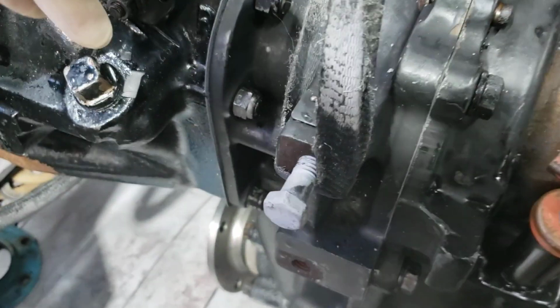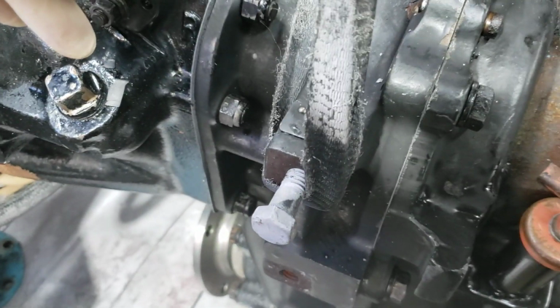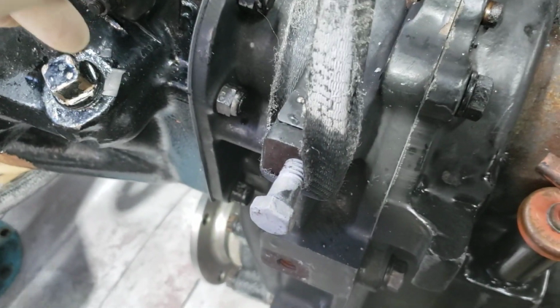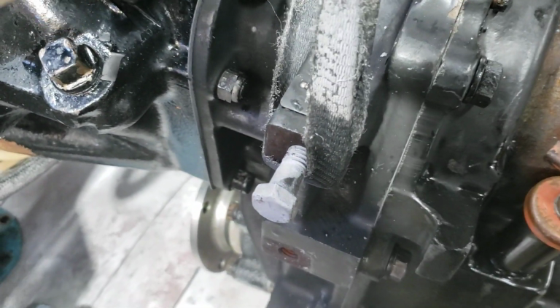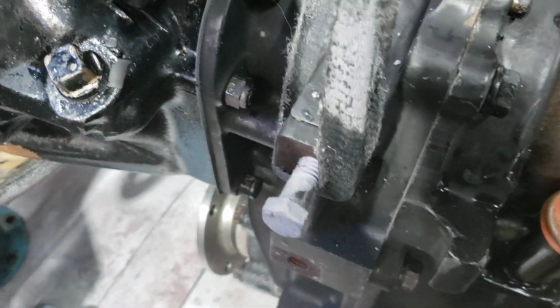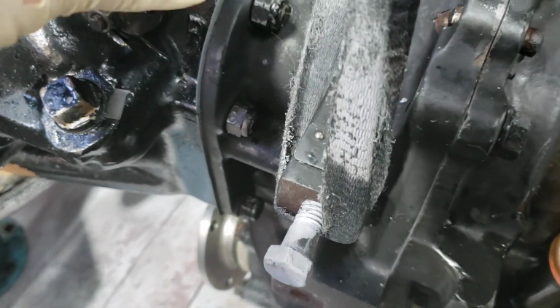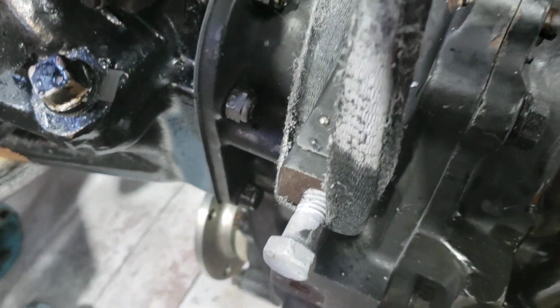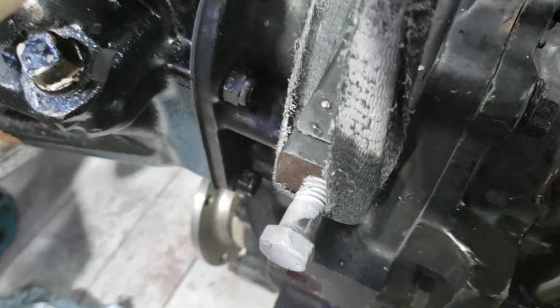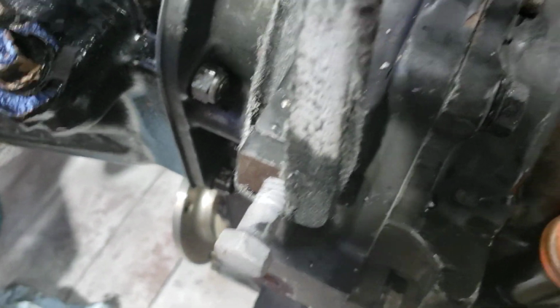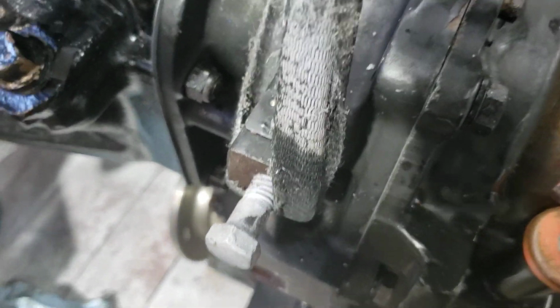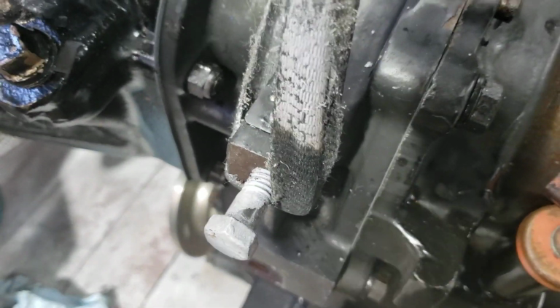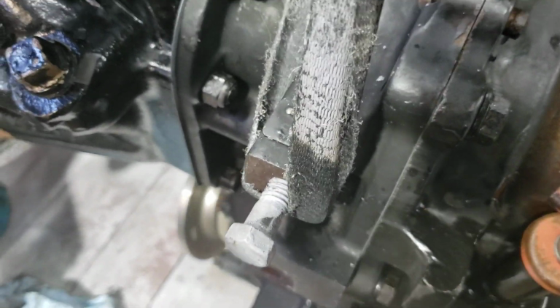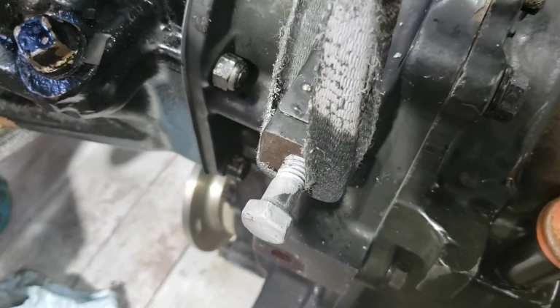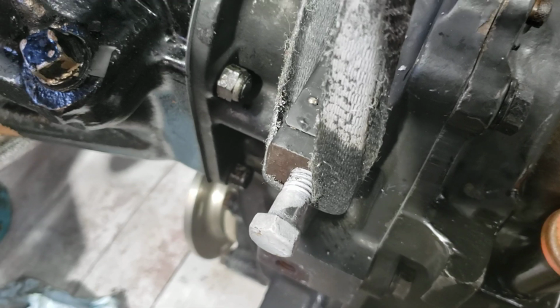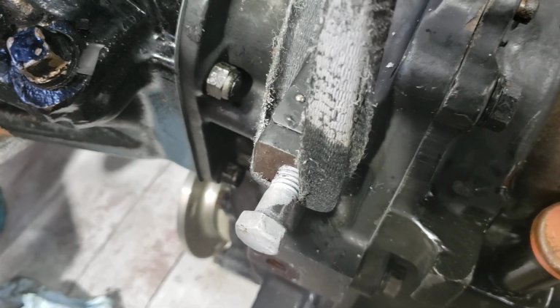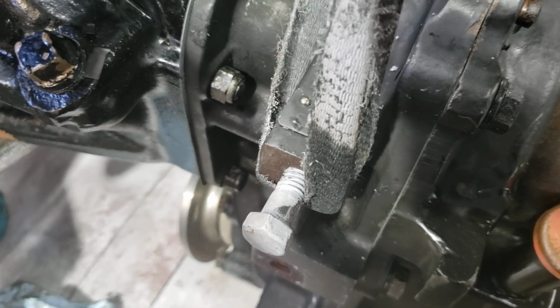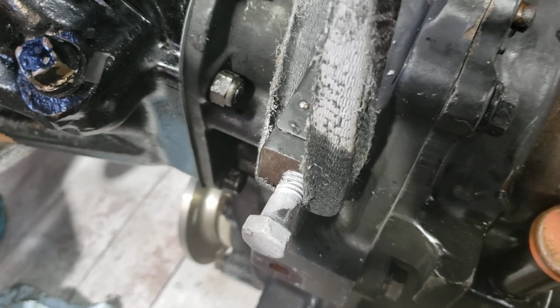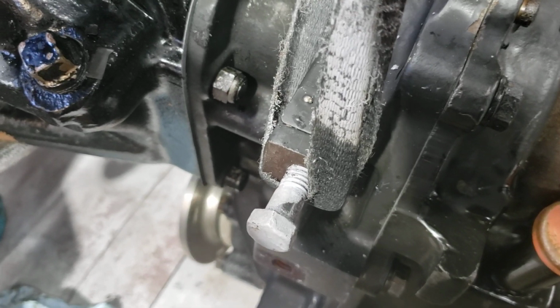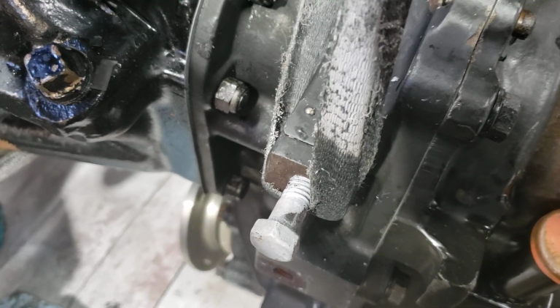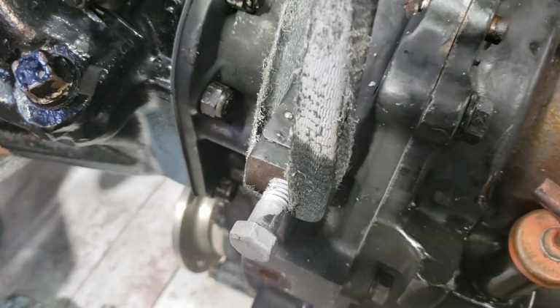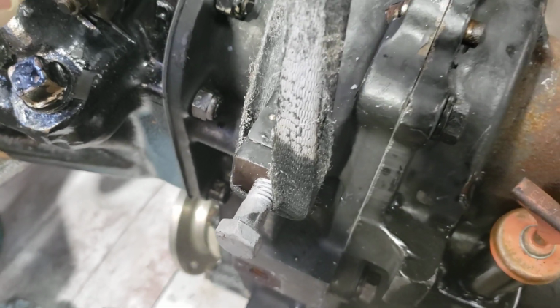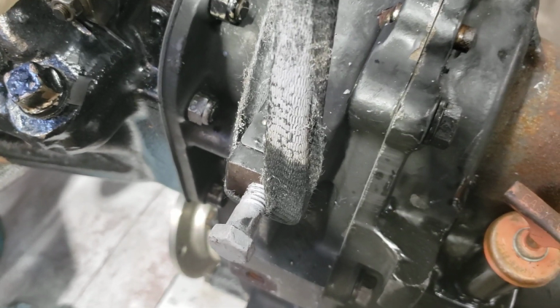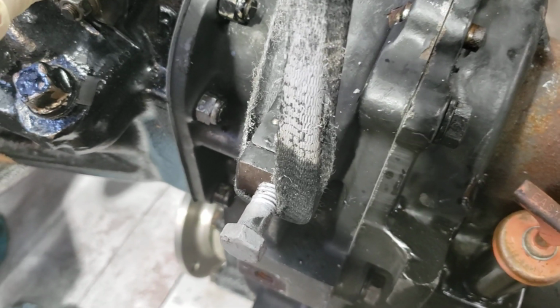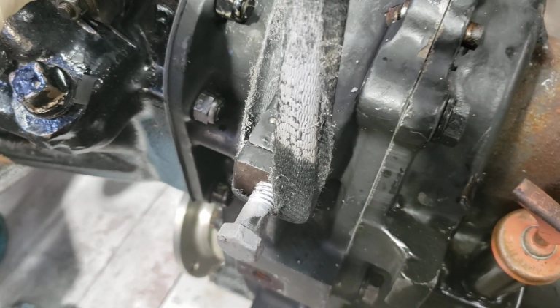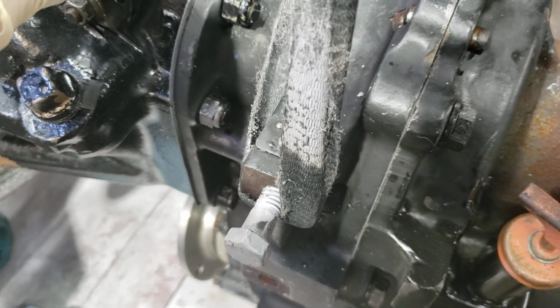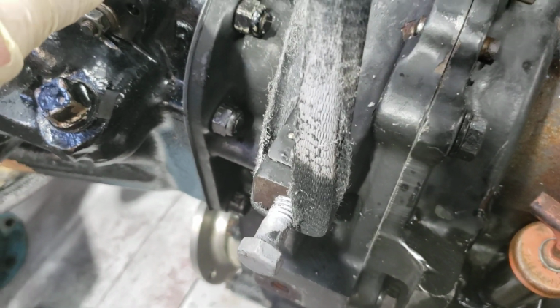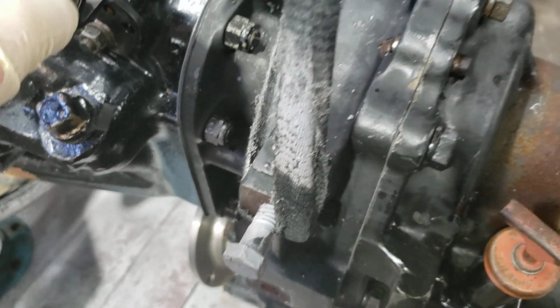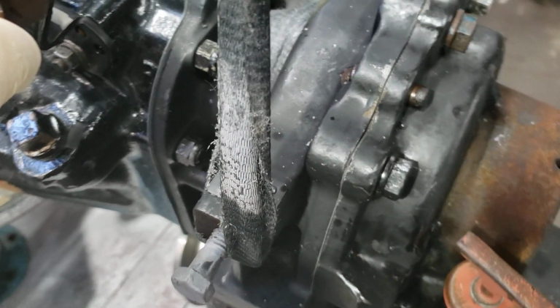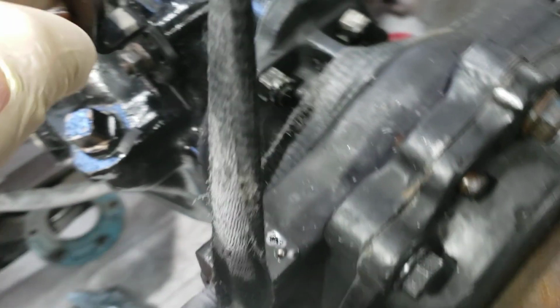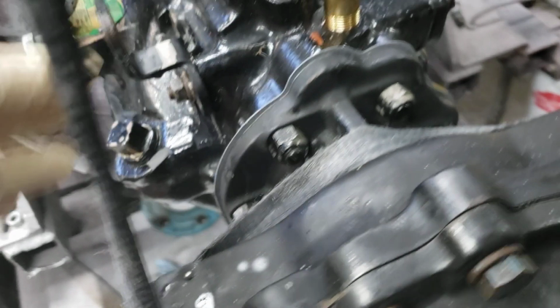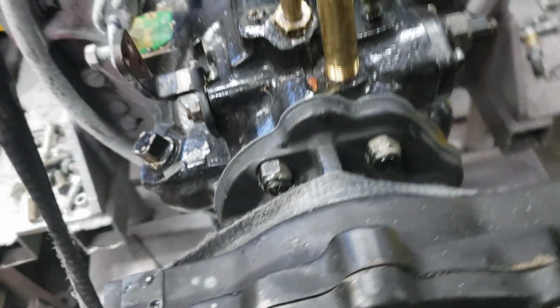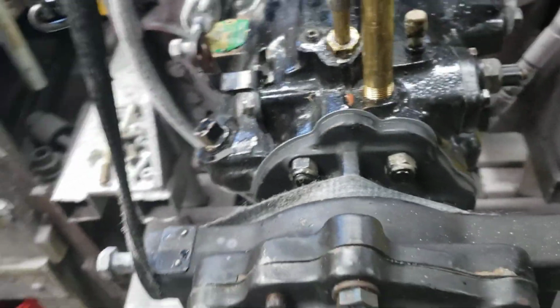Positive neutral. Now we'll go forward to neutral. There we go, everything looks great.